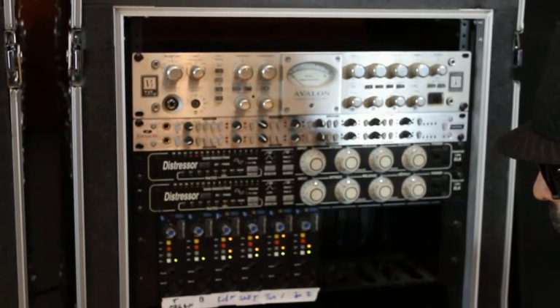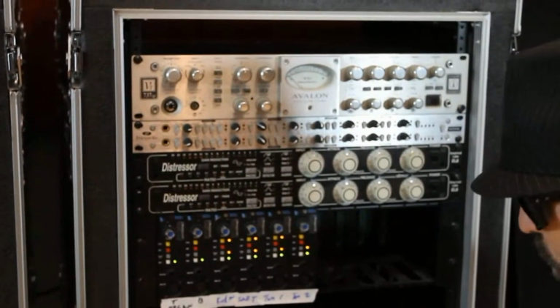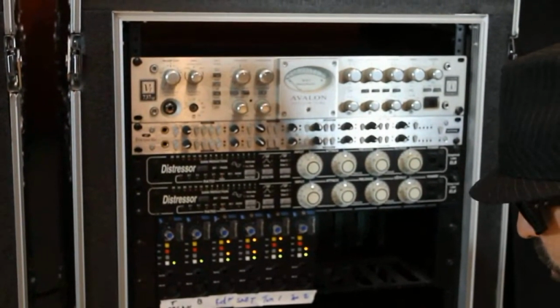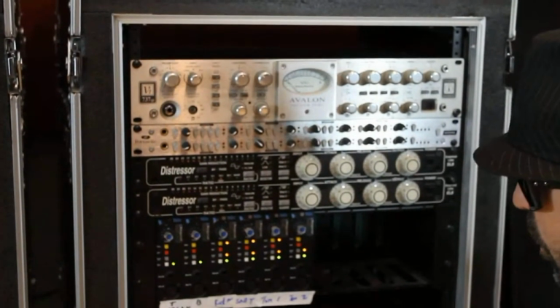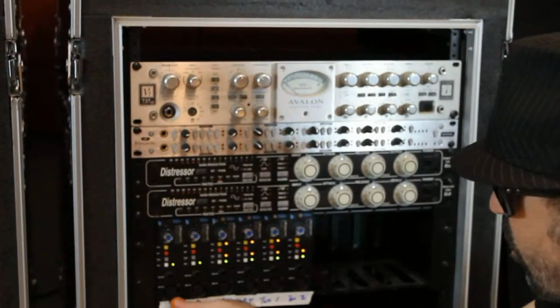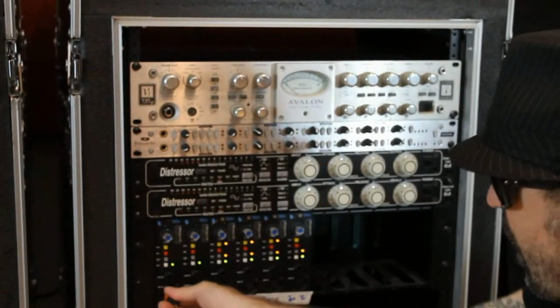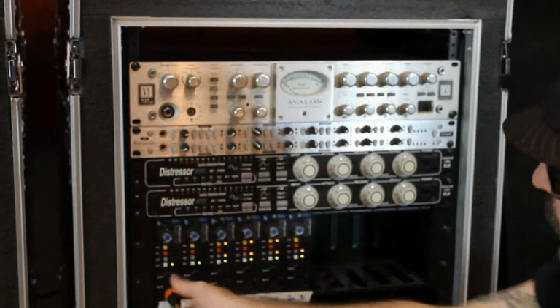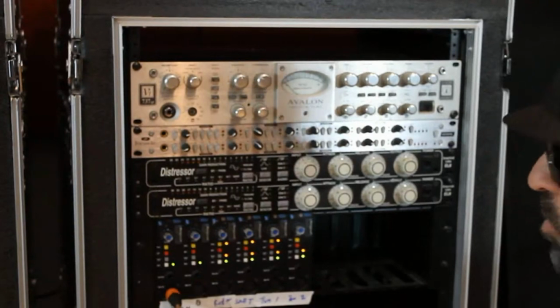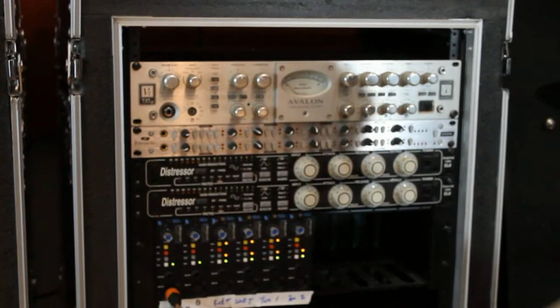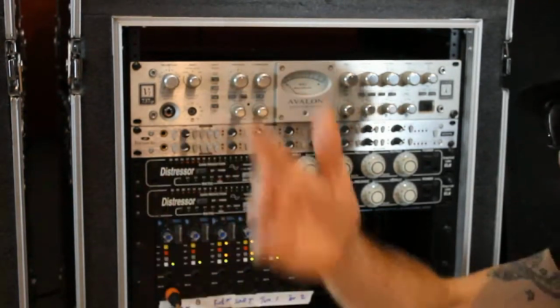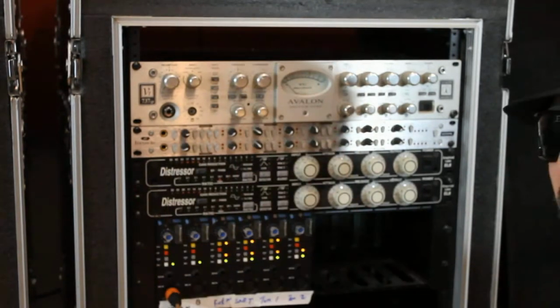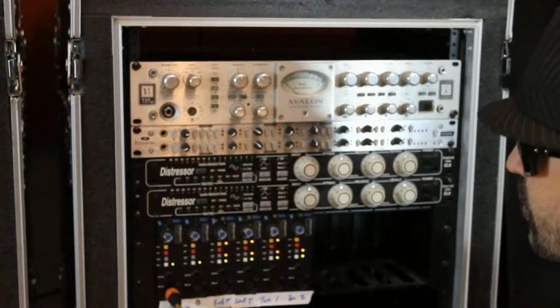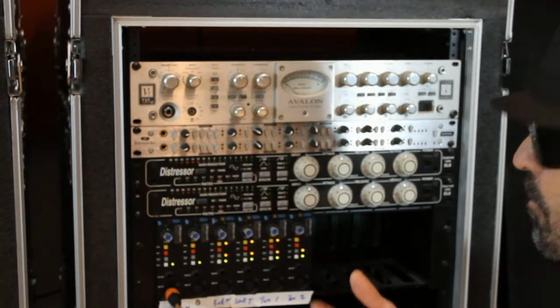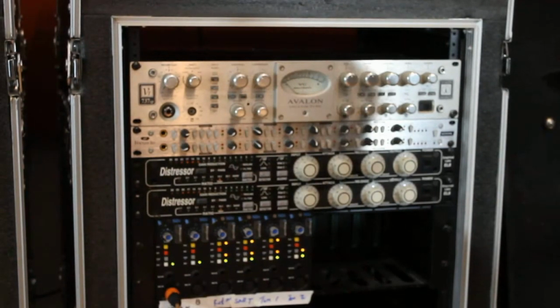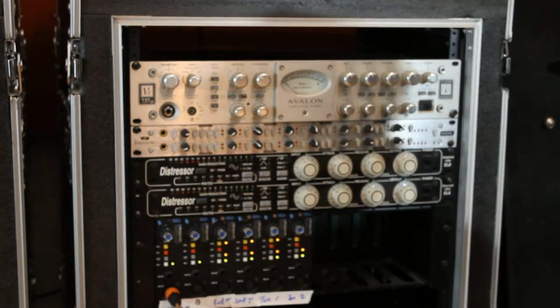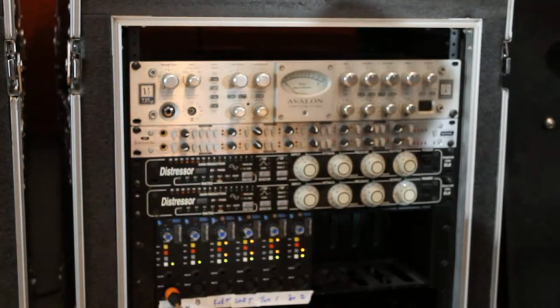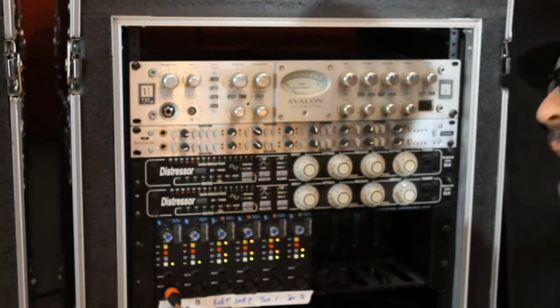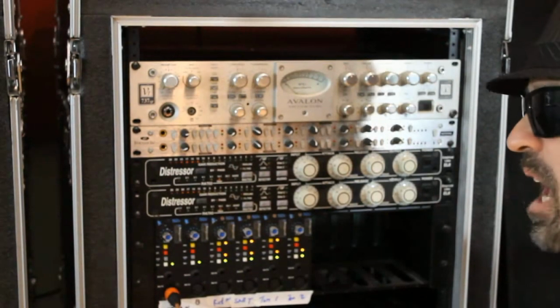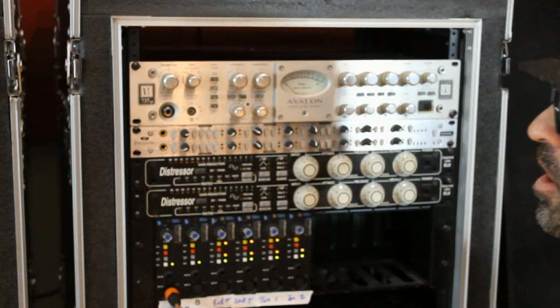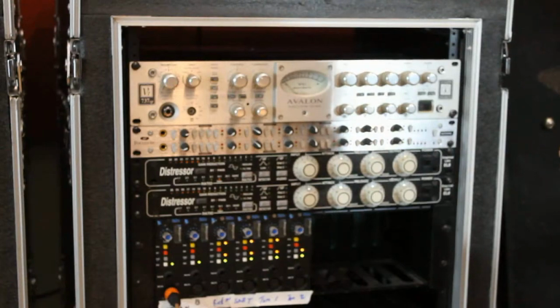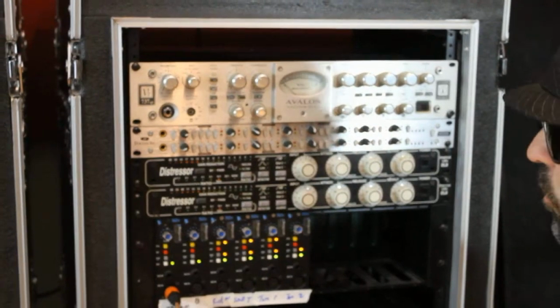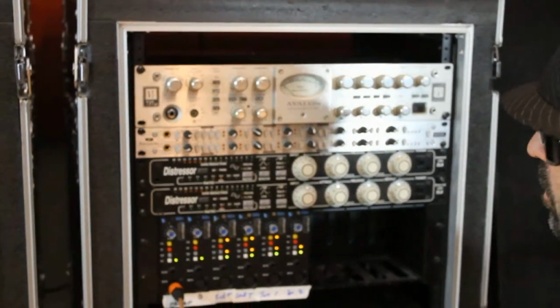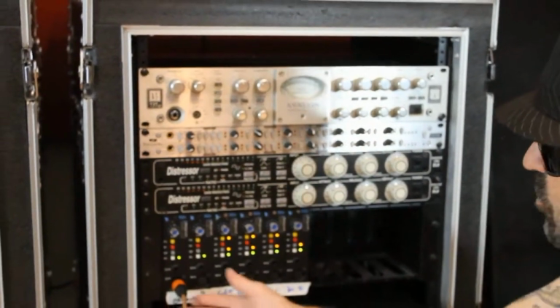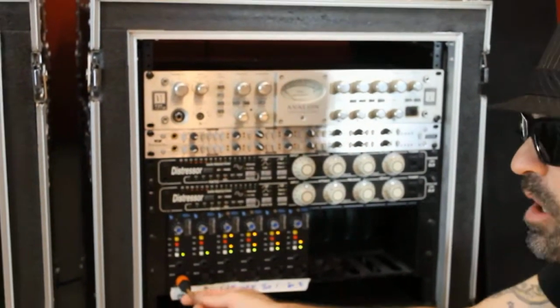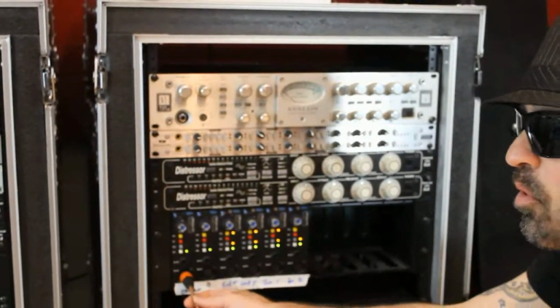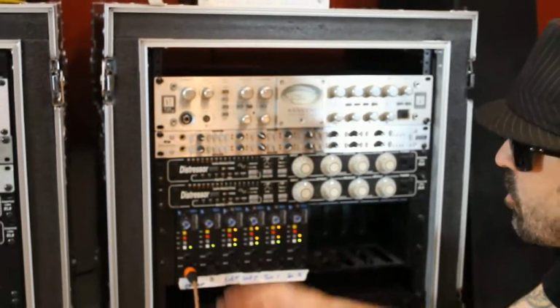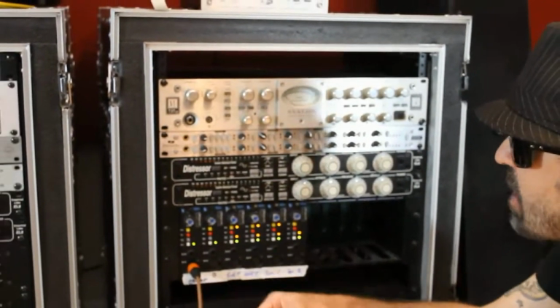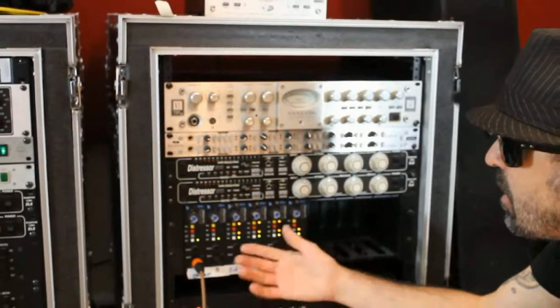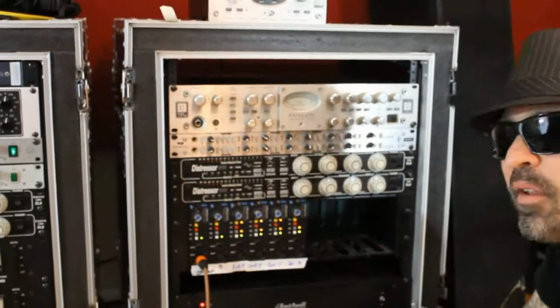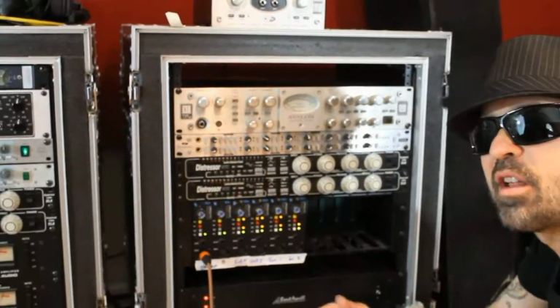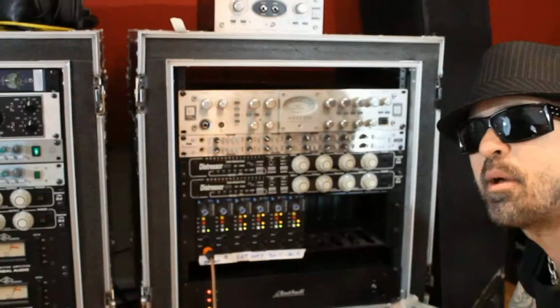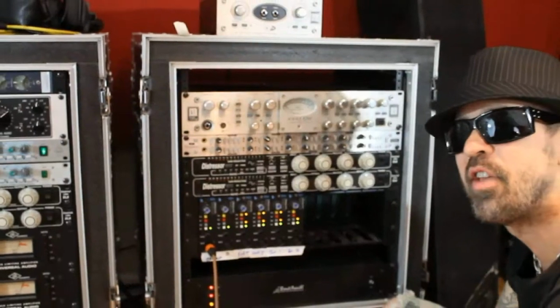I want to record a vocal through my API — I can just plug right into it. Put a mic in the room. Don't have to go get a patch cable, don't have to doink around — straight to the pre. No patch bay, and that's always better for the sound.